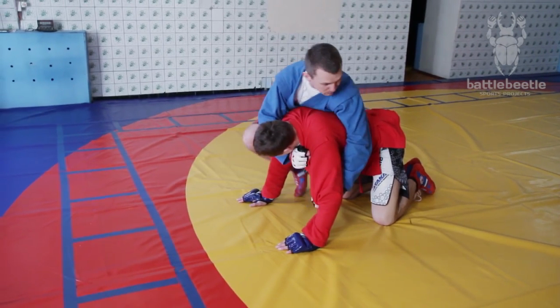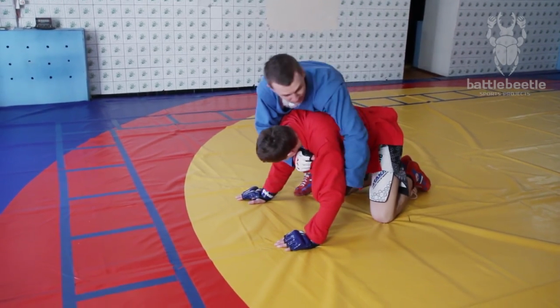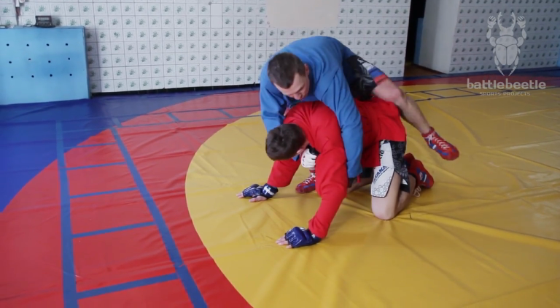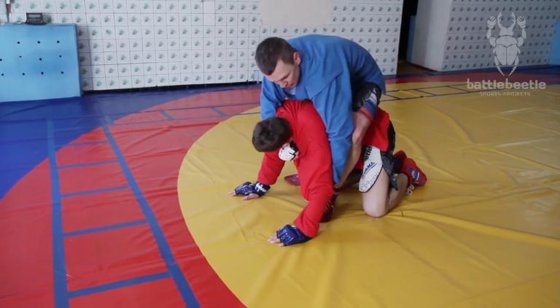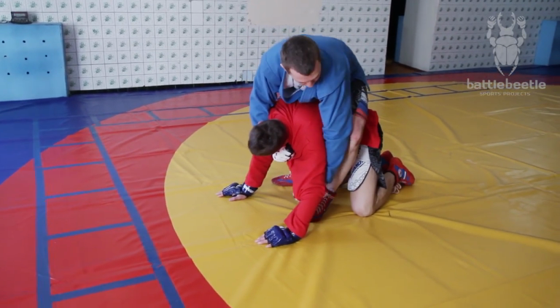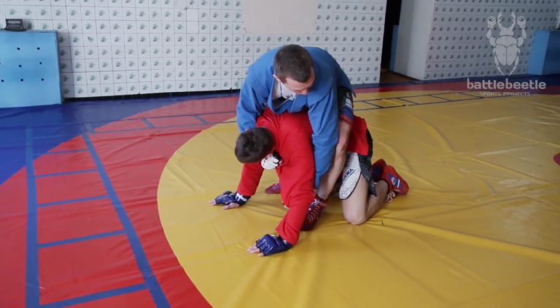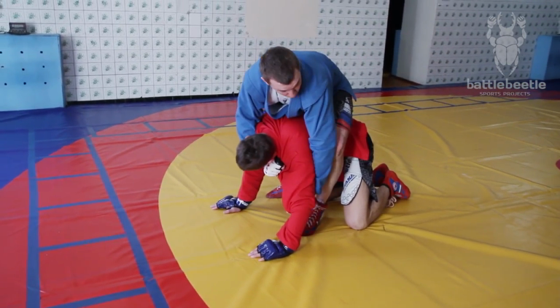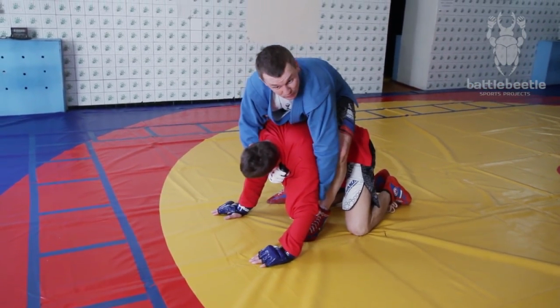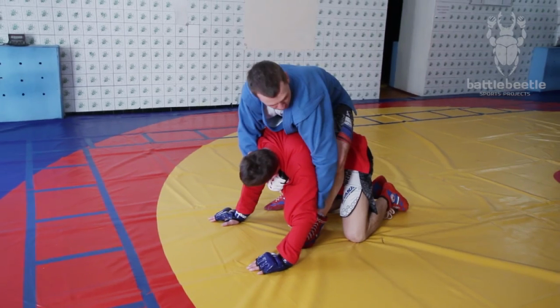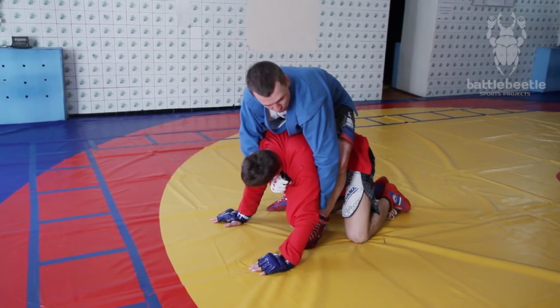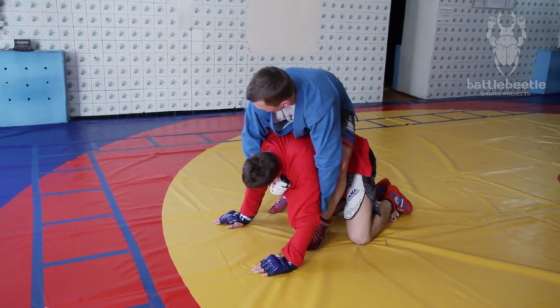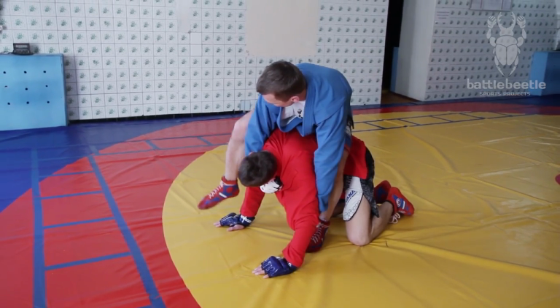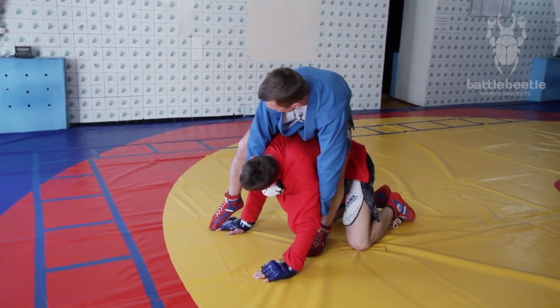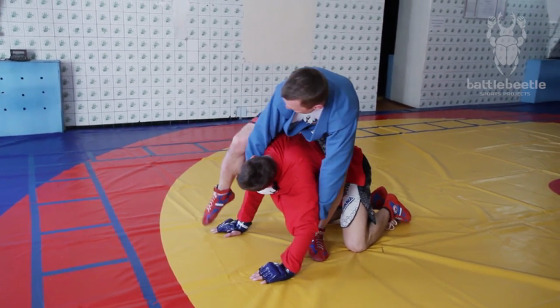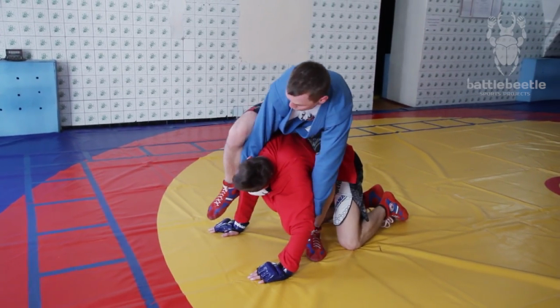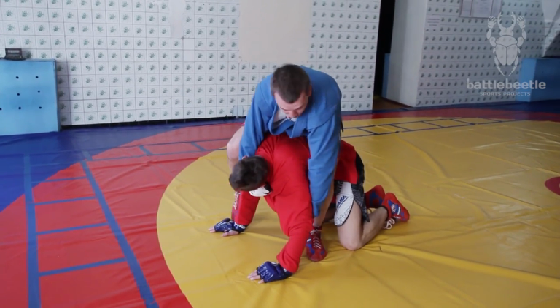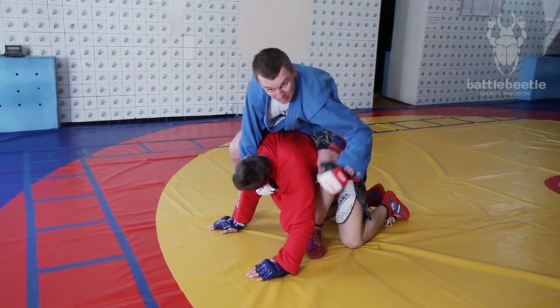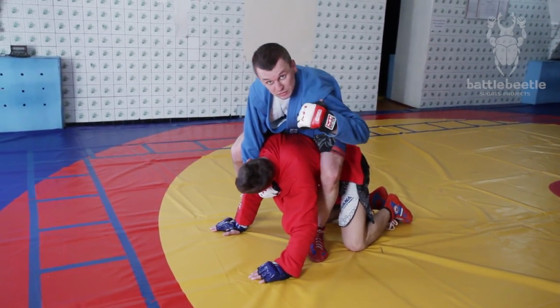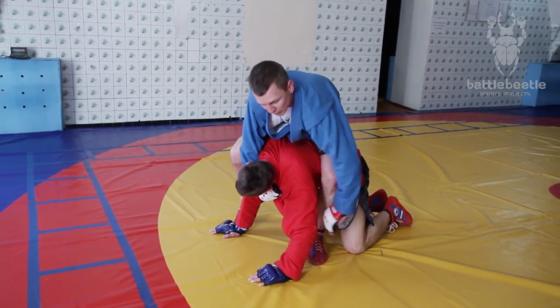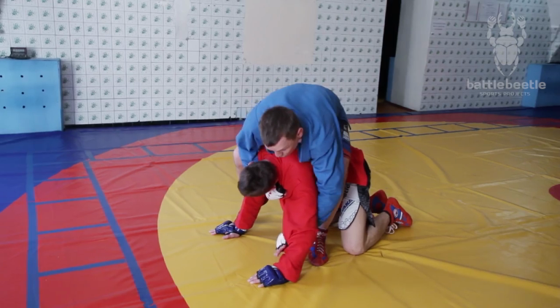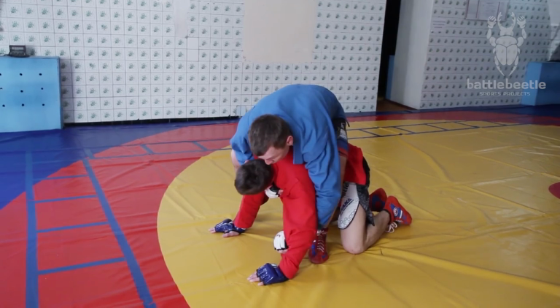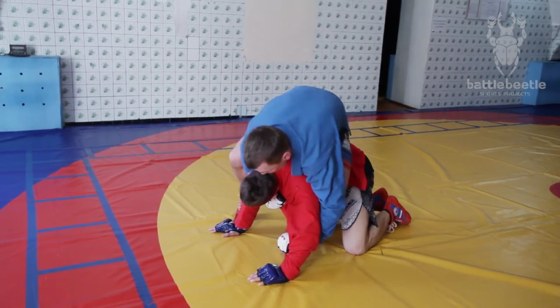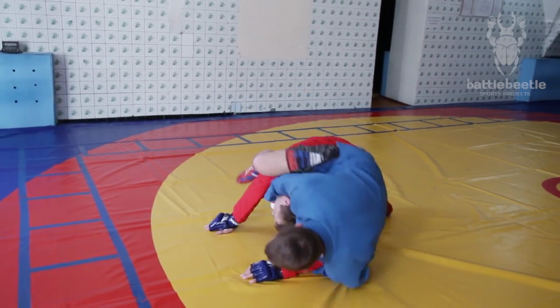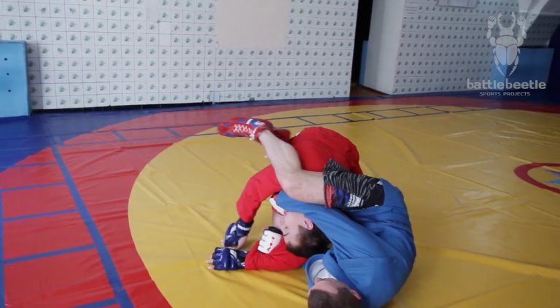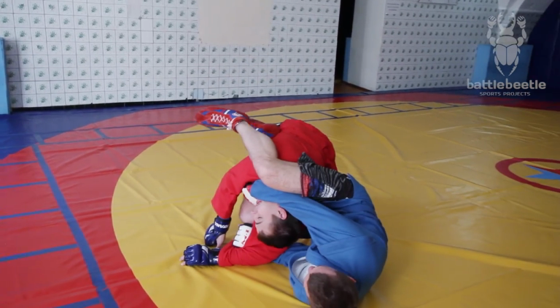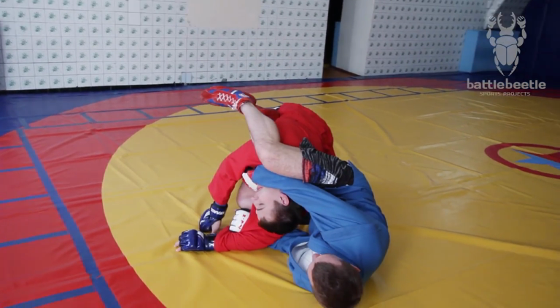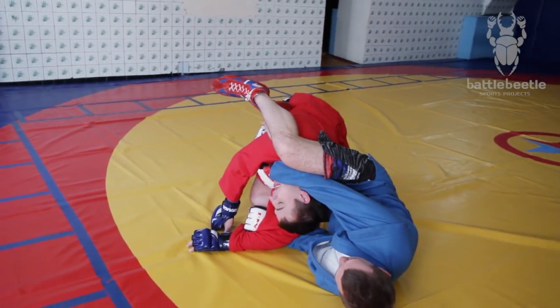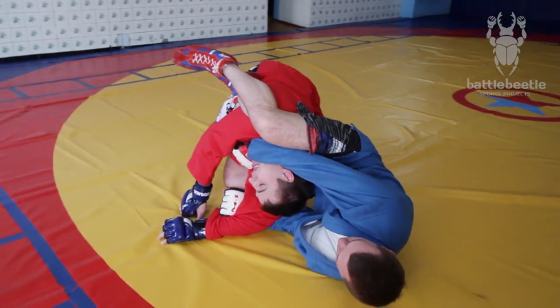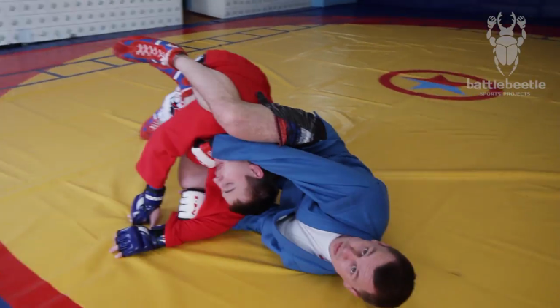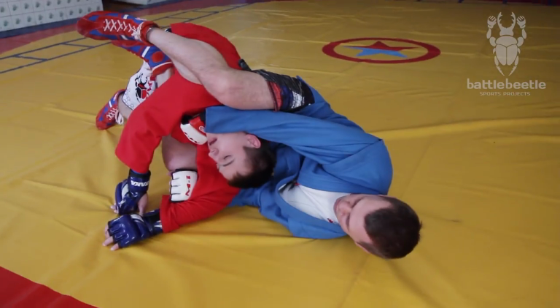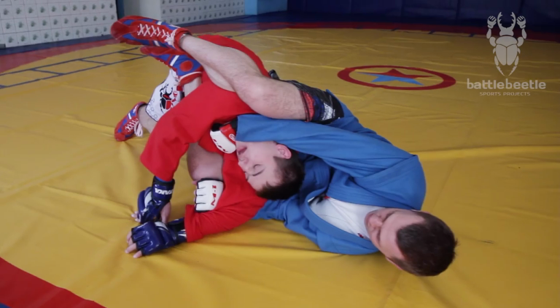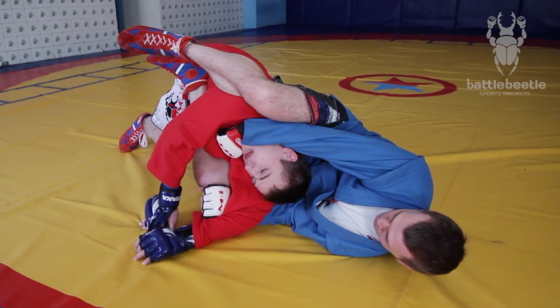Then I step over his back, keeping my left foot in between his knees. My right leg goes onto my choking arm. Now I'm falling down on my left shoulder.